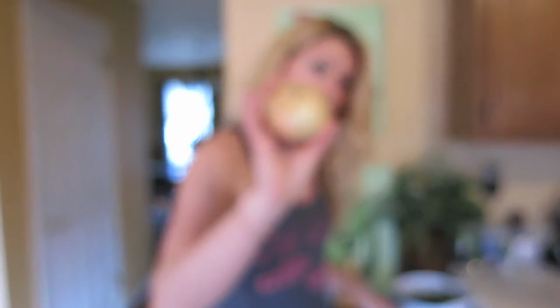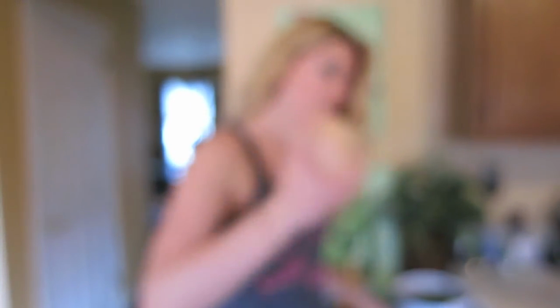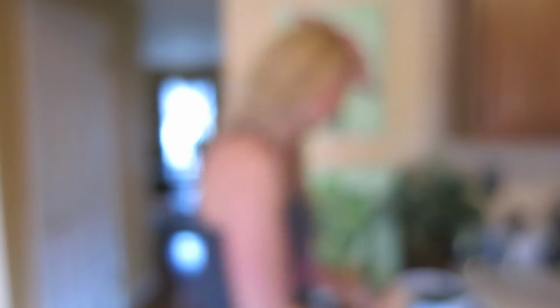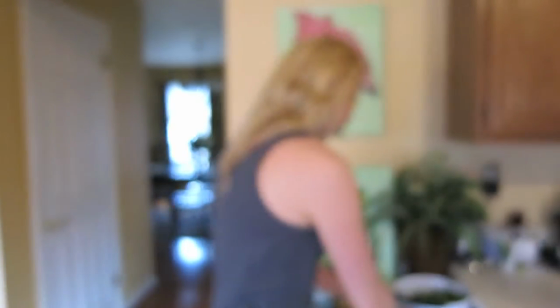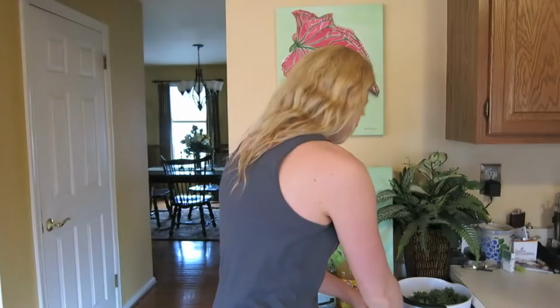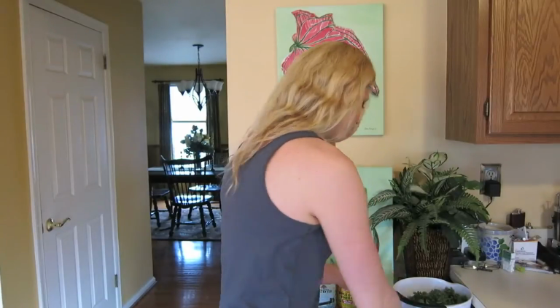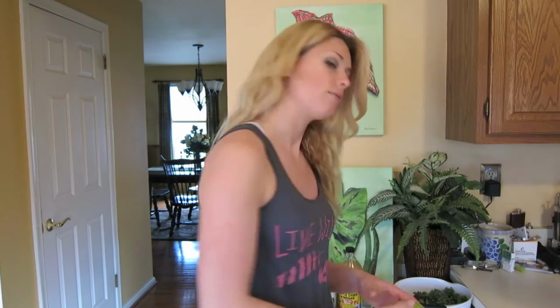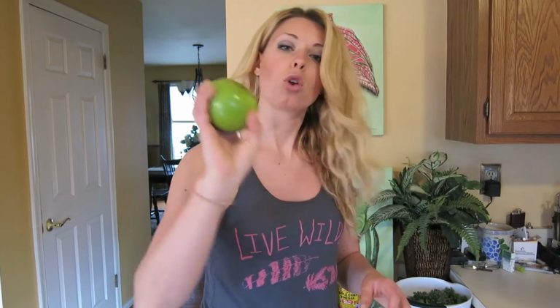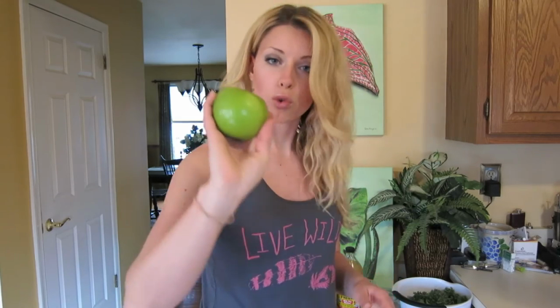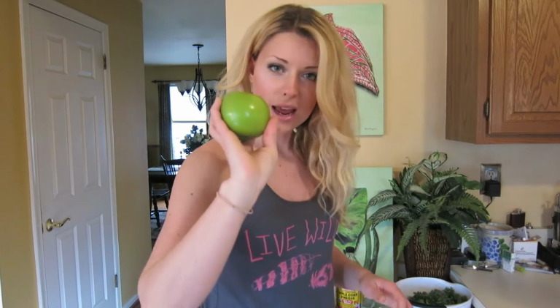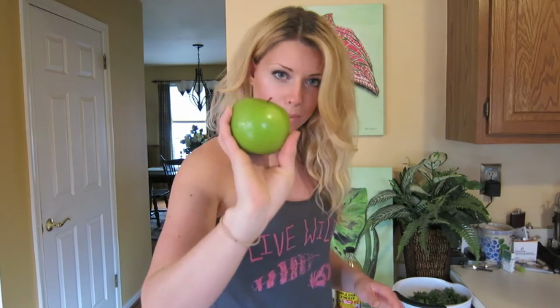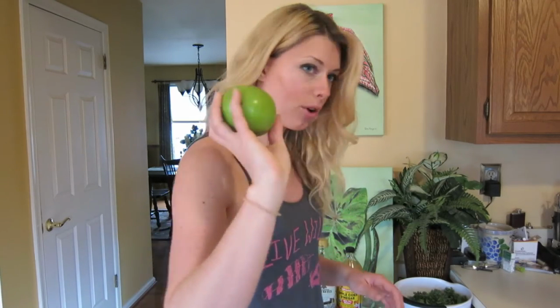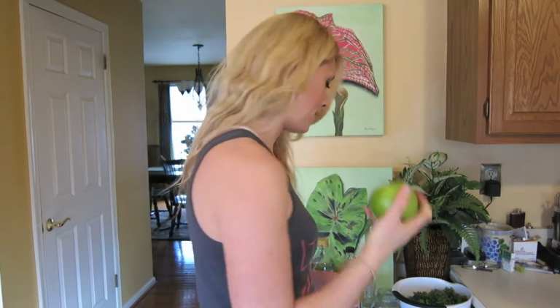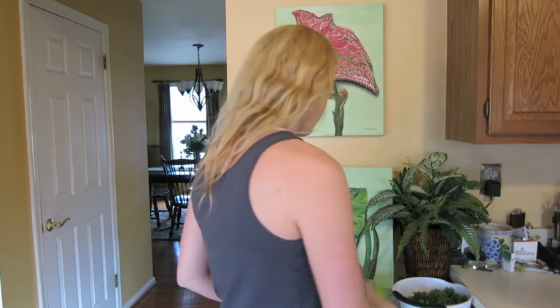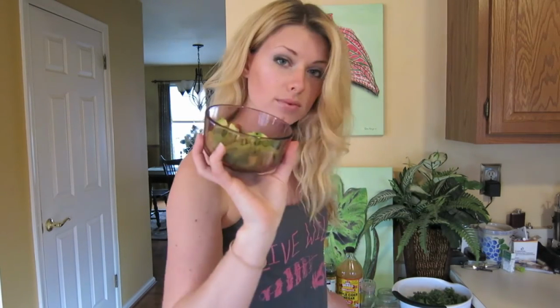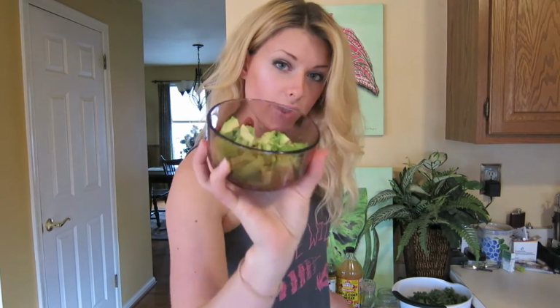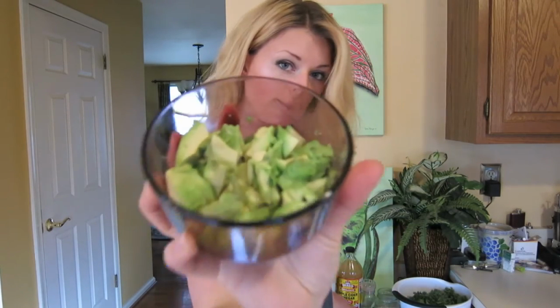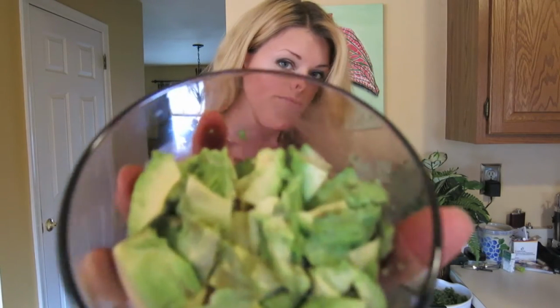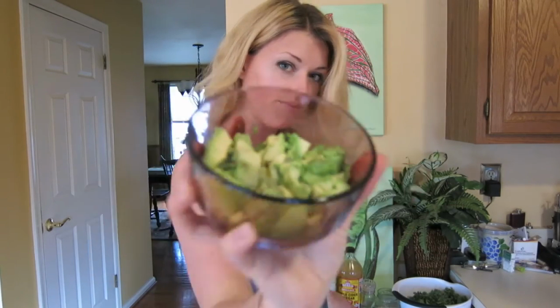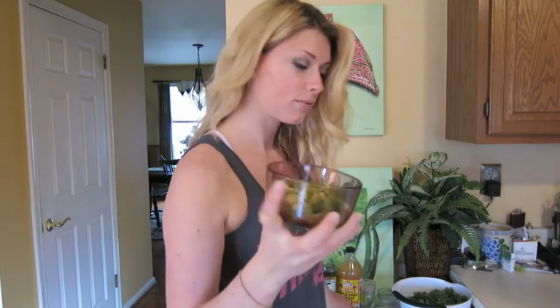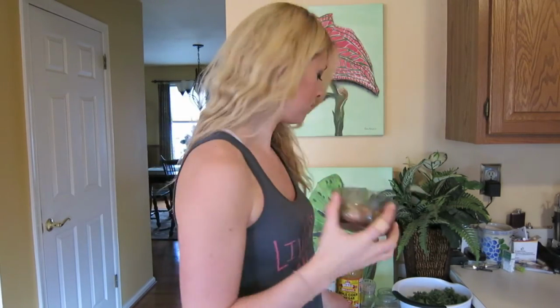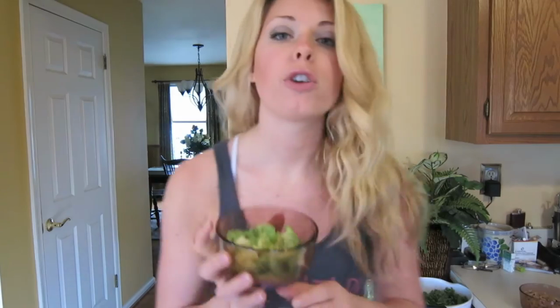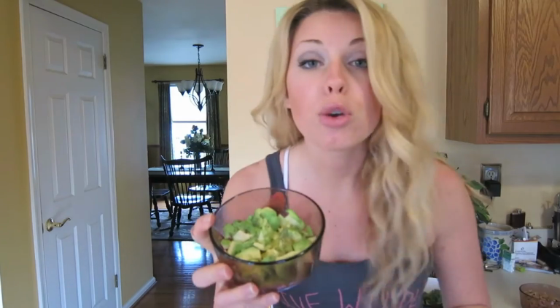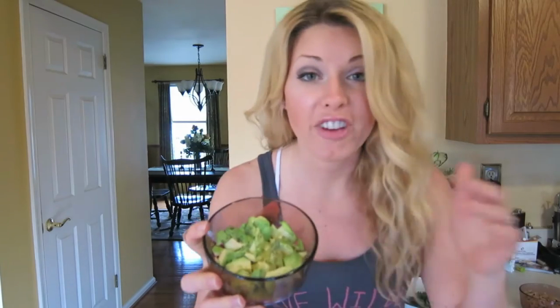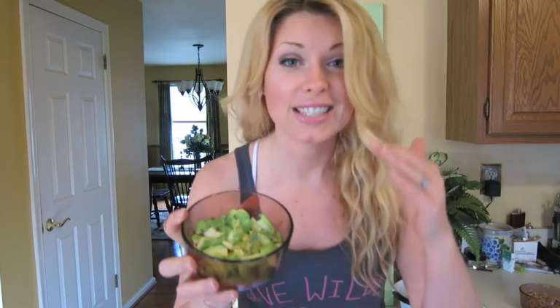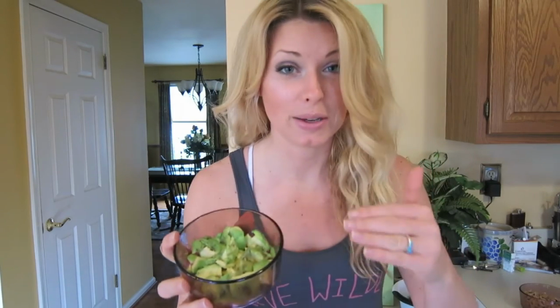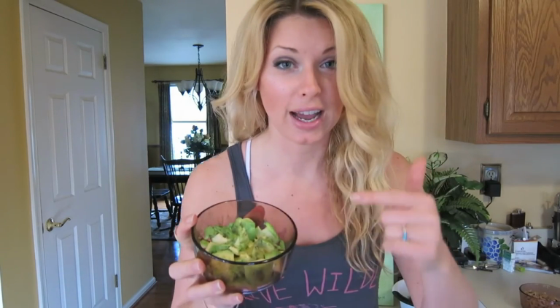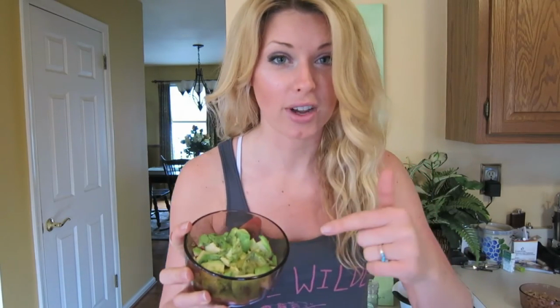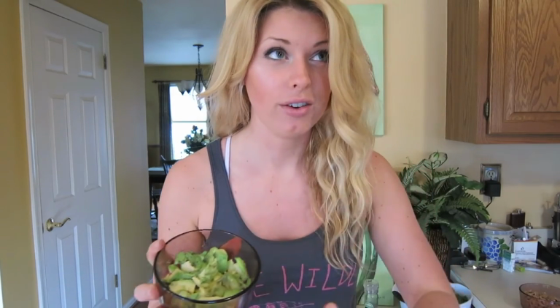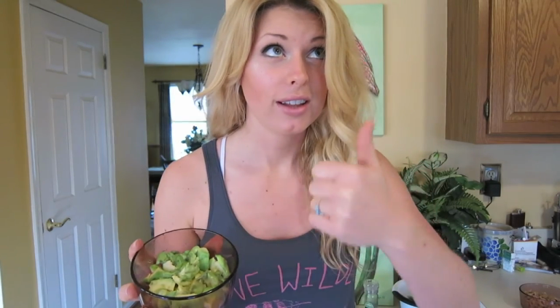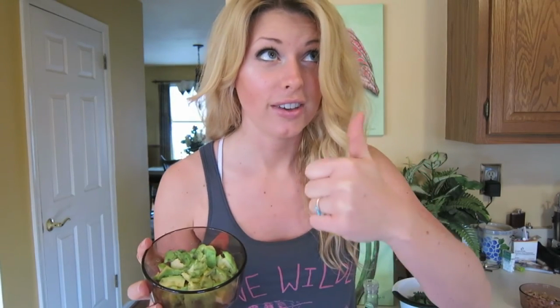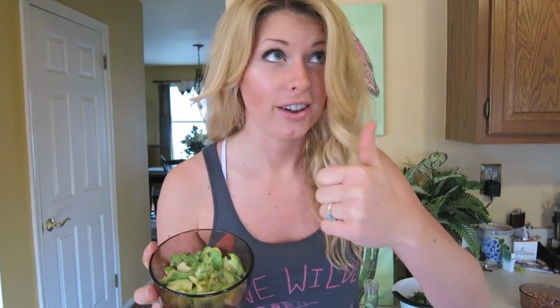Onion. Green apple — Granny Smith. Avocado. For a super fast, easy way to cut an avocado, click the video here.